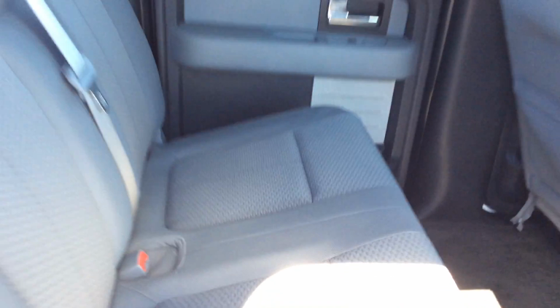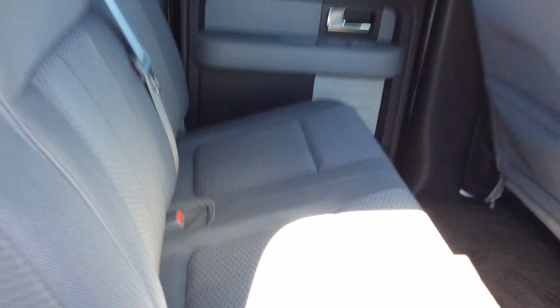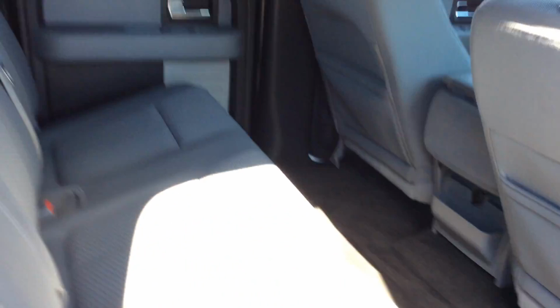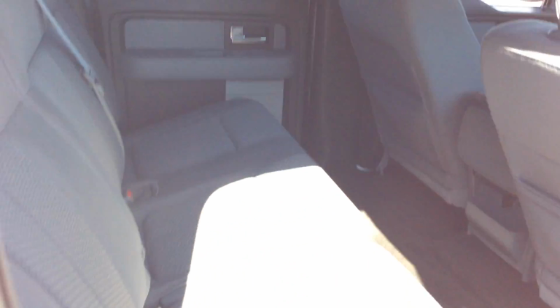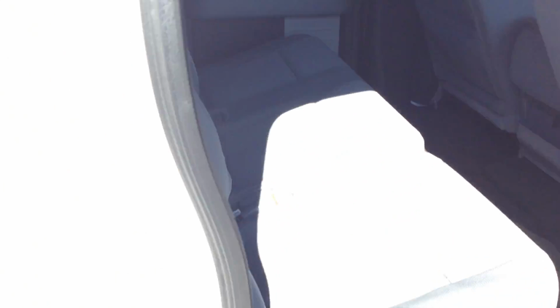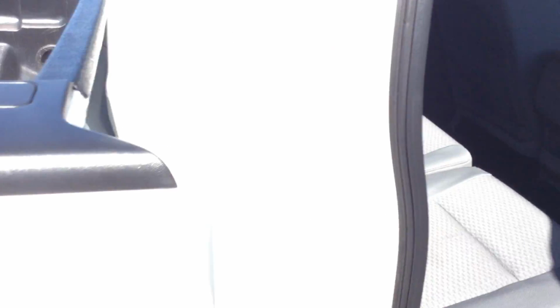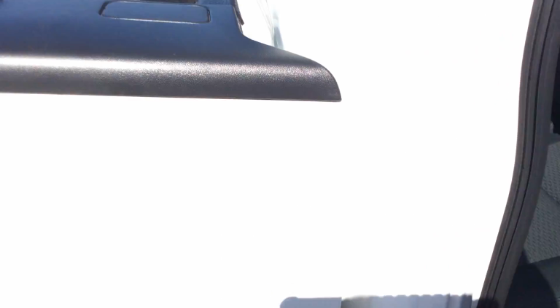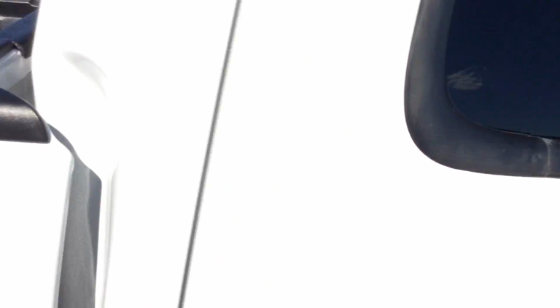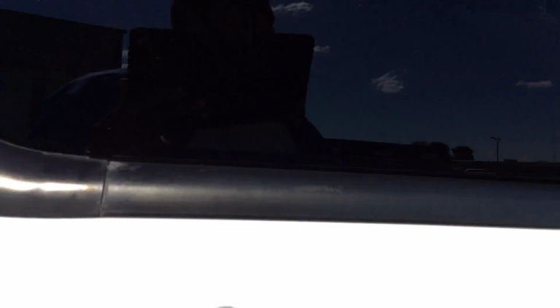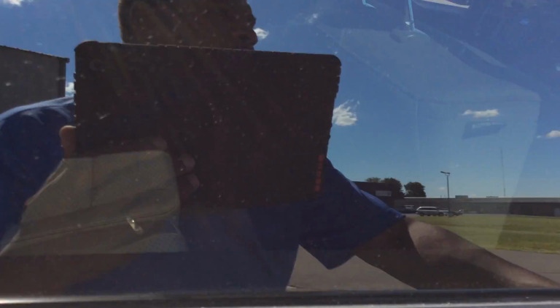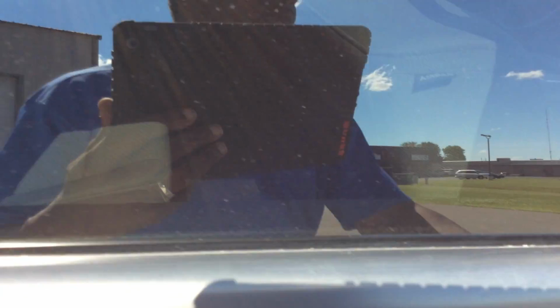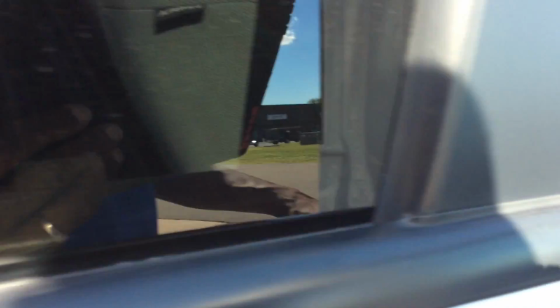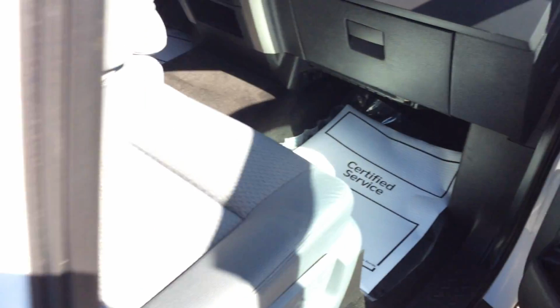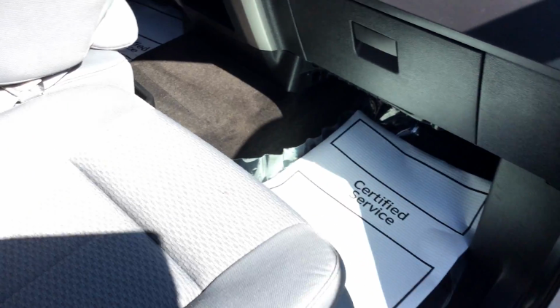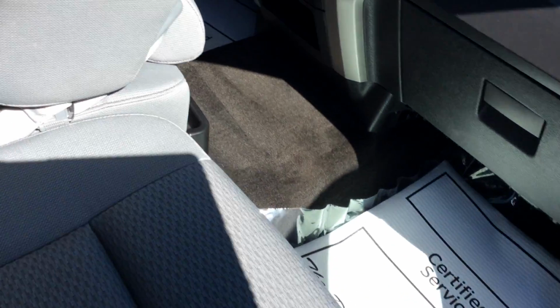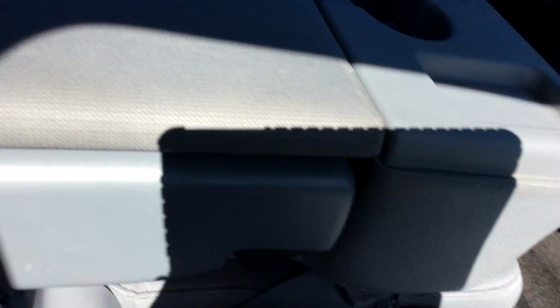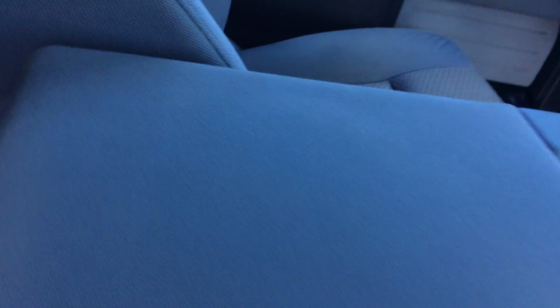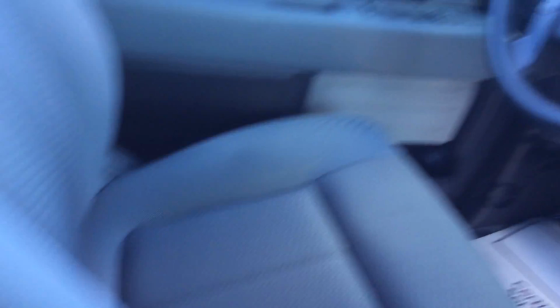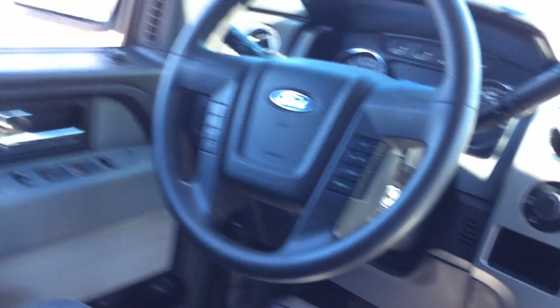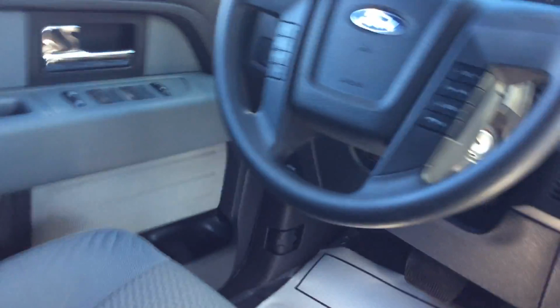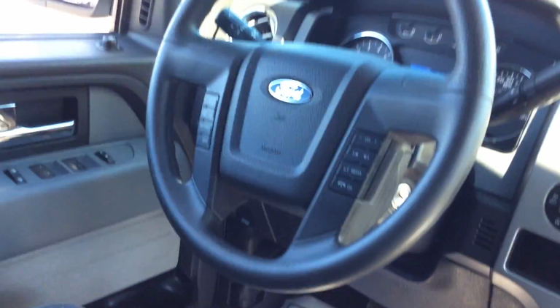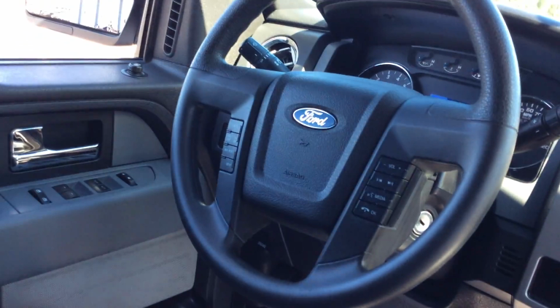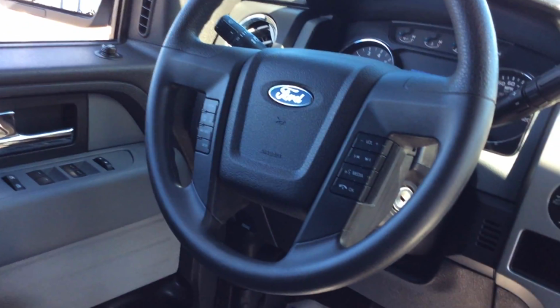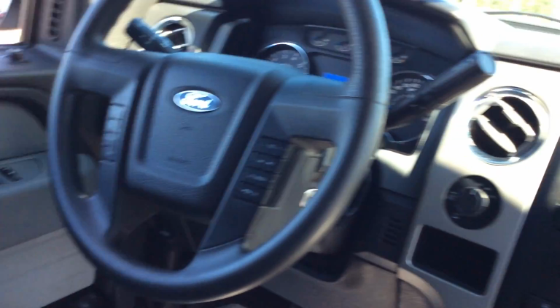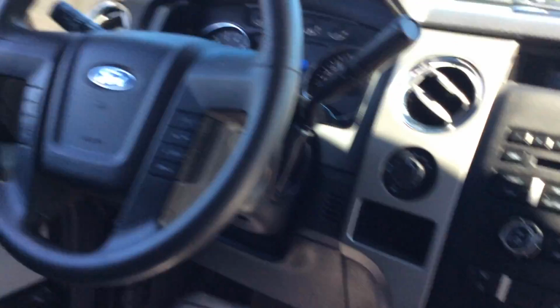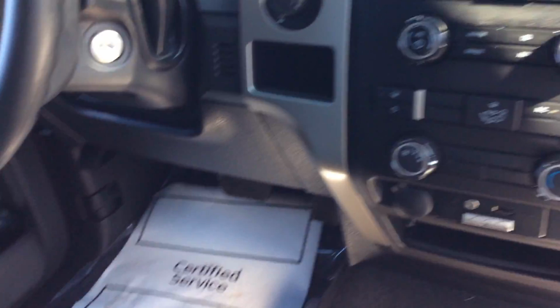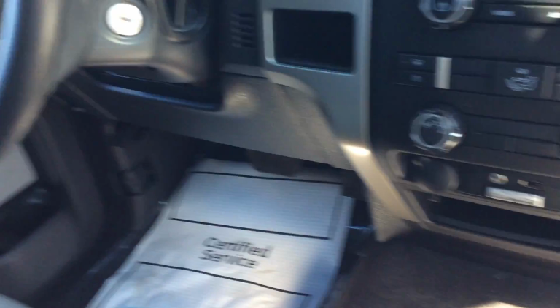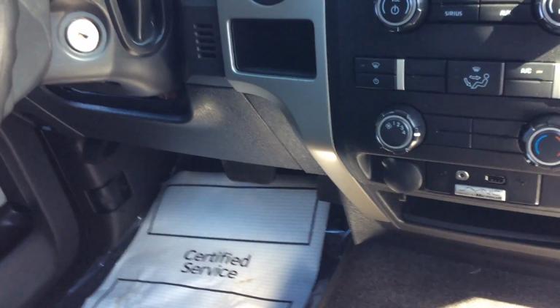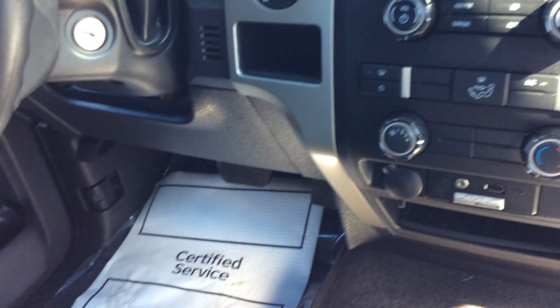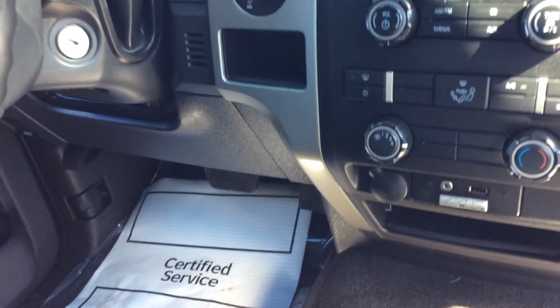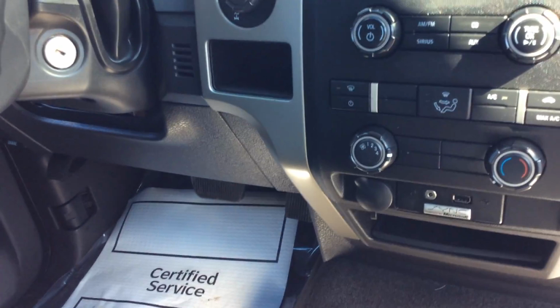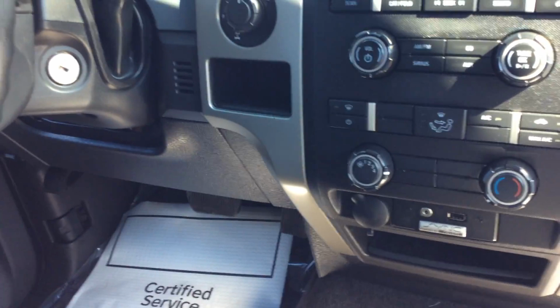Just a really all-around nice truck. I'm going to show you the front. It does have air conditioning, cruise control, Bluetooth, auxiliary input, and comes equipped with Ford's famous Sync.